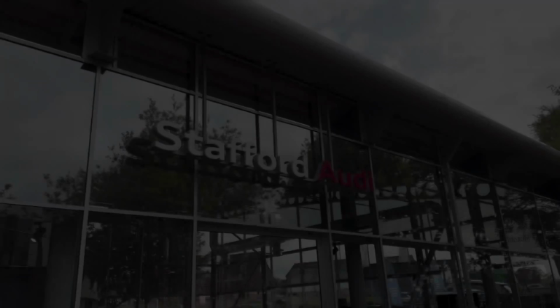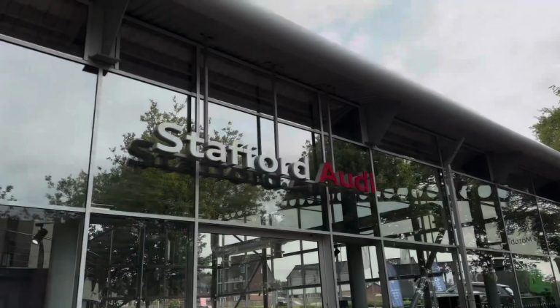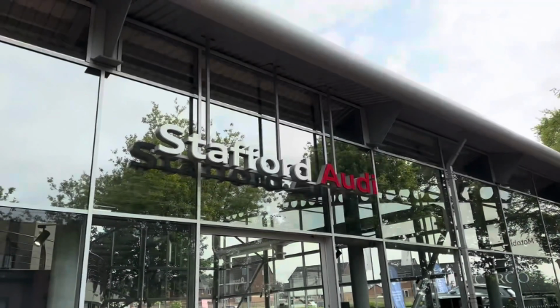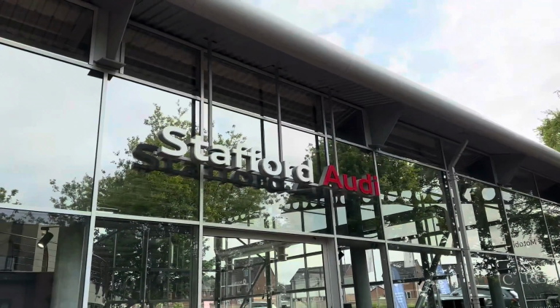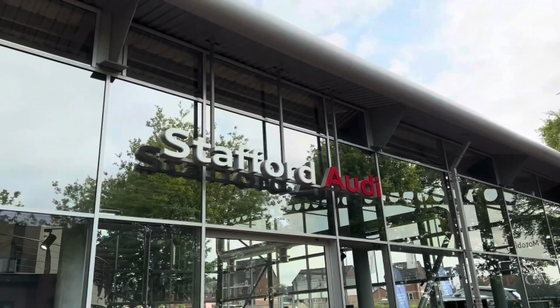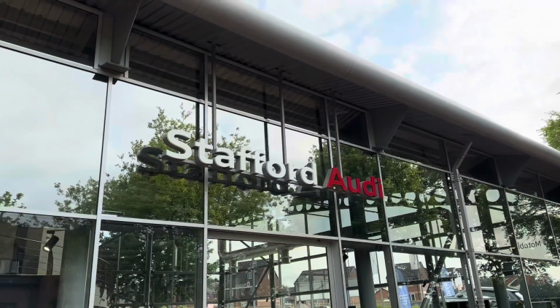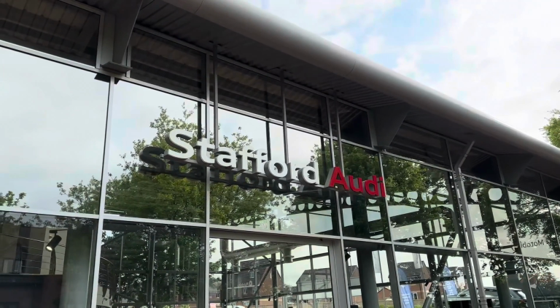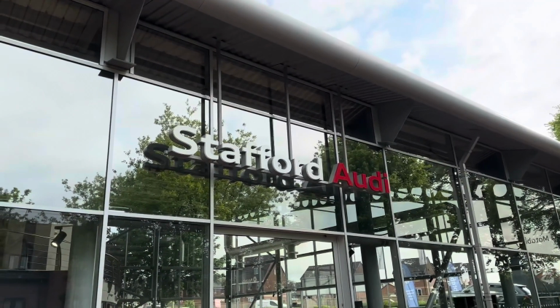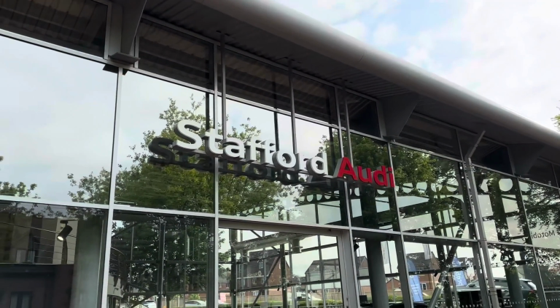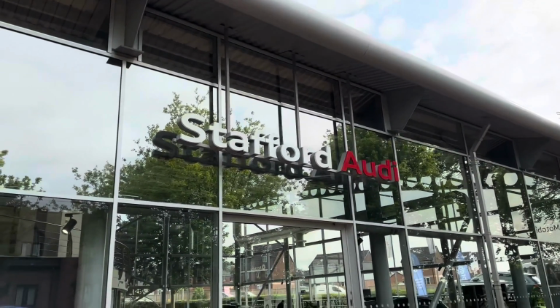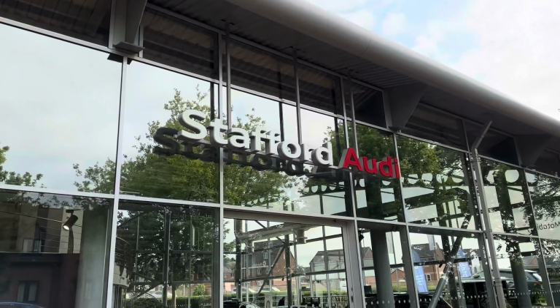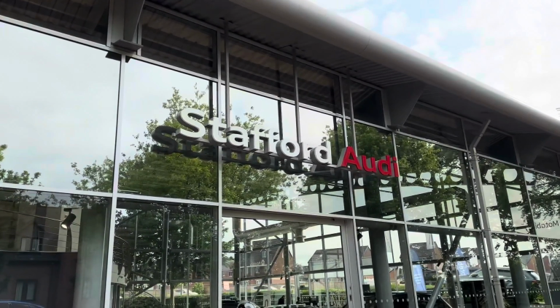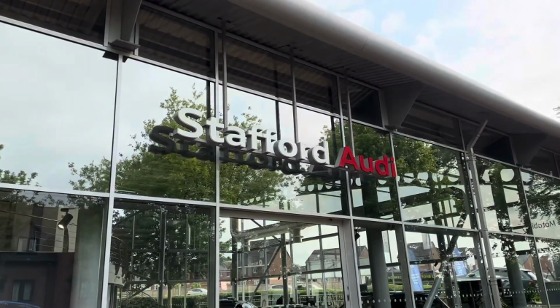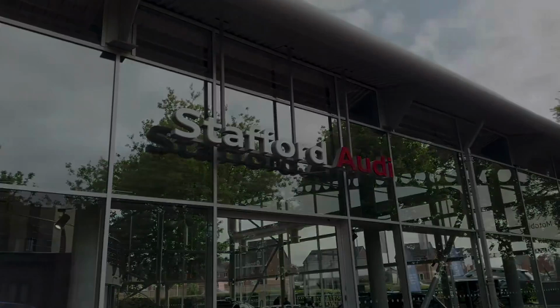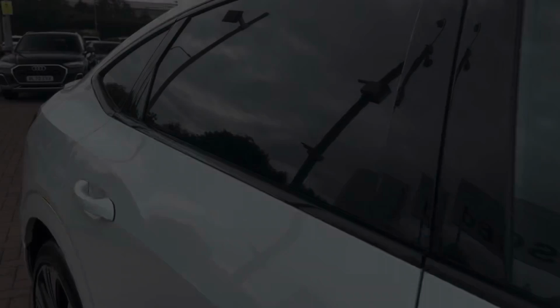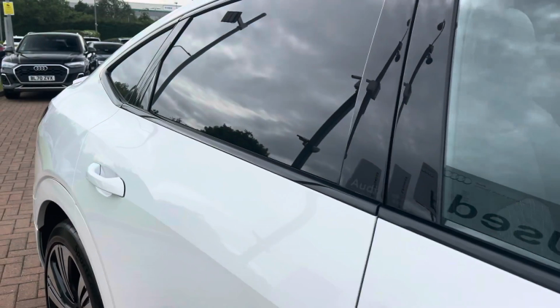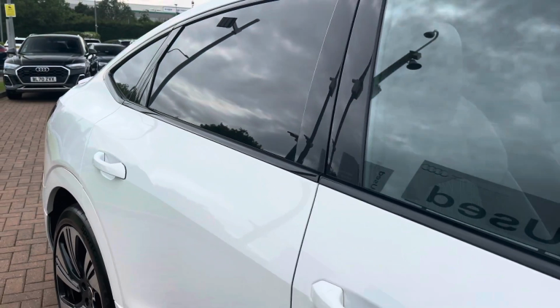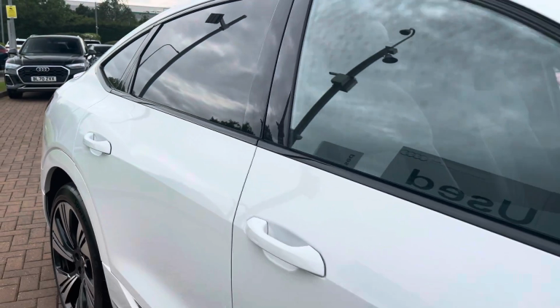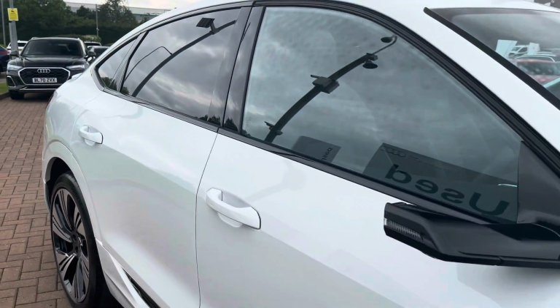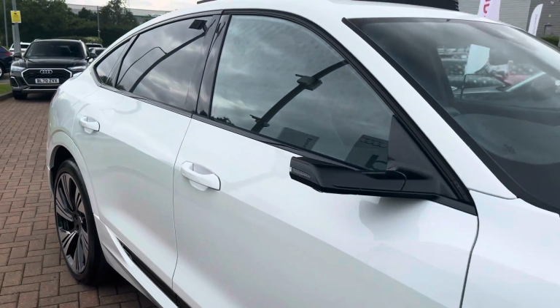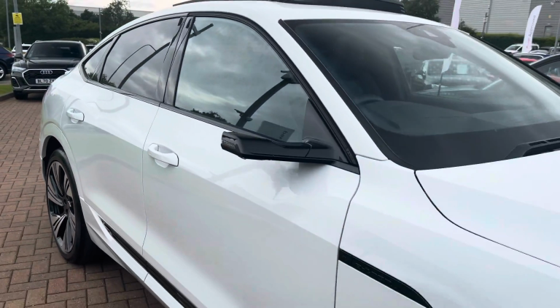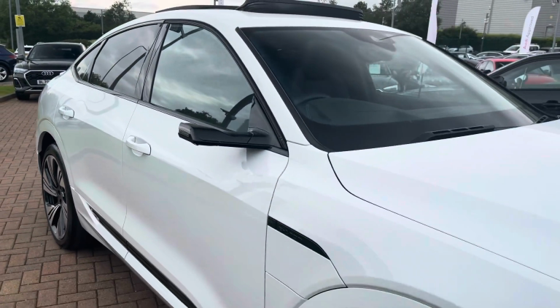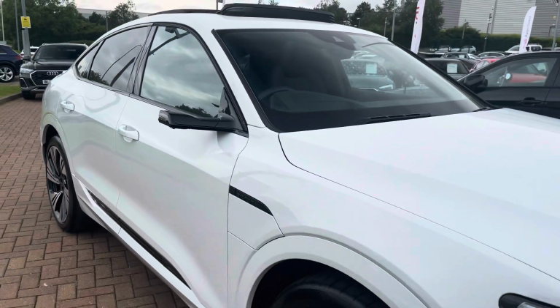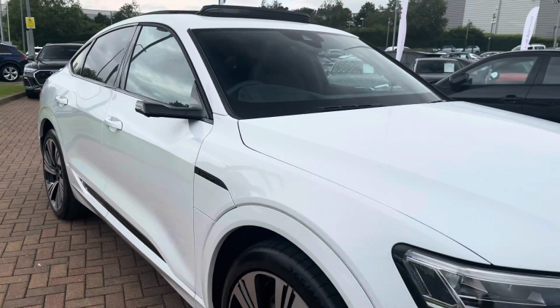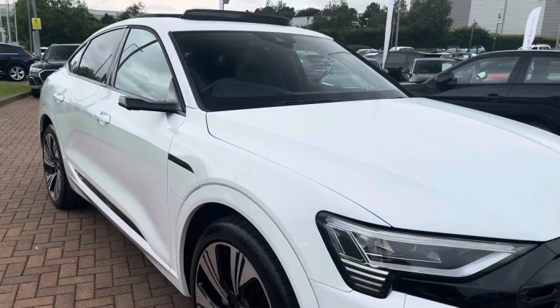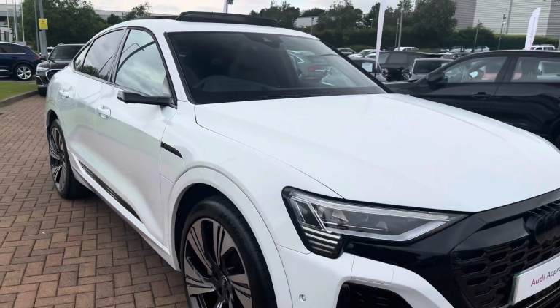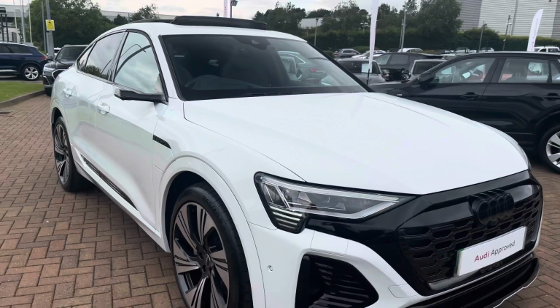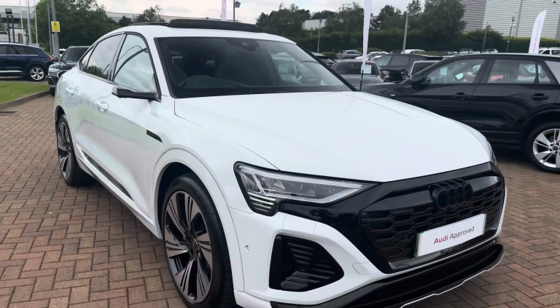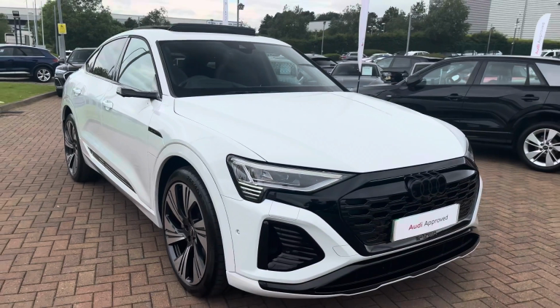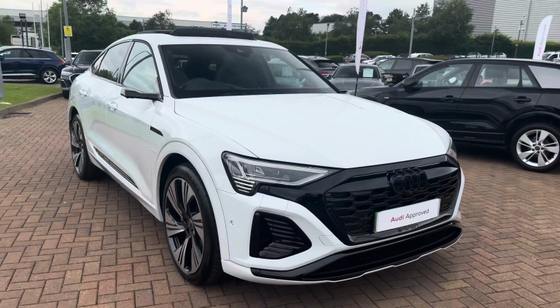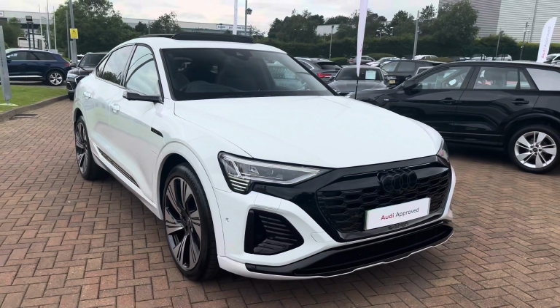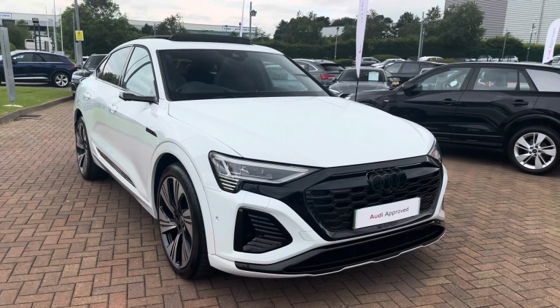Hello, my name is Jack from Stafford Audi and today I'm going to be taking you around this Audi approved used vehicle. The vehicle featured today is this approved used Audi Q8 e-tron Sportback Vorsprung 55.